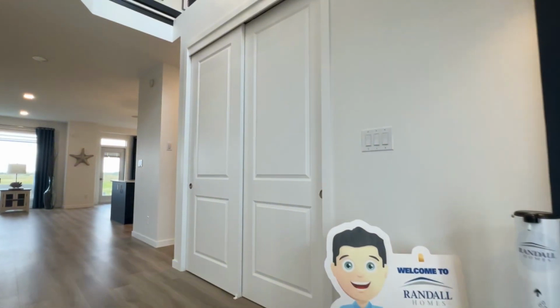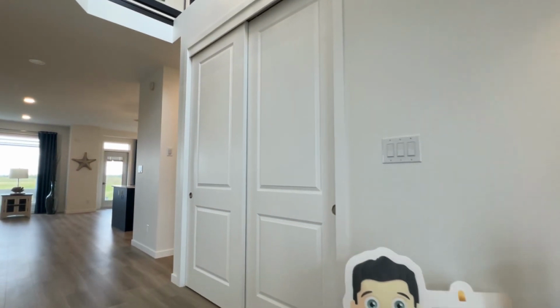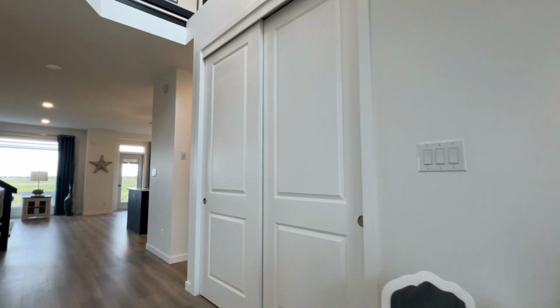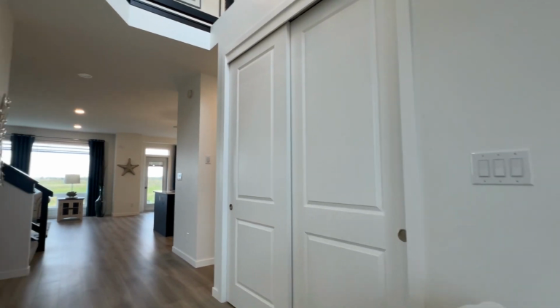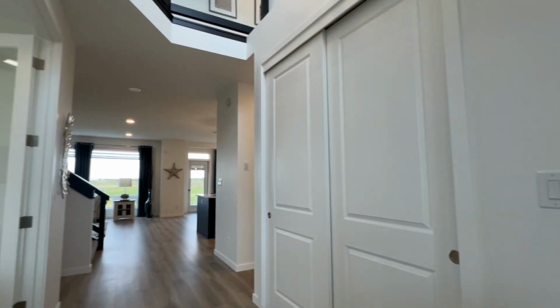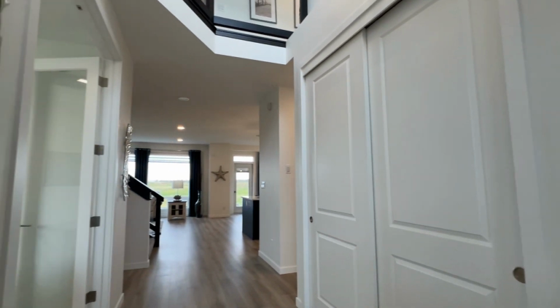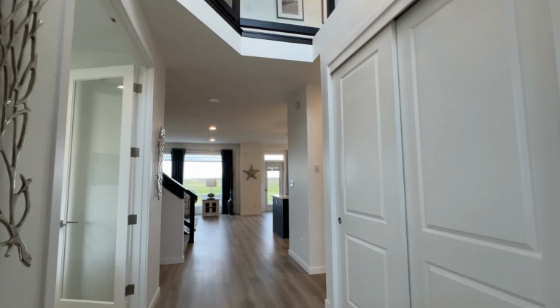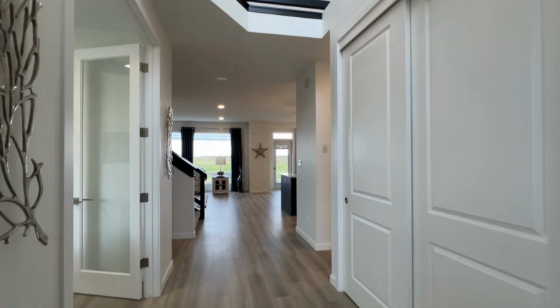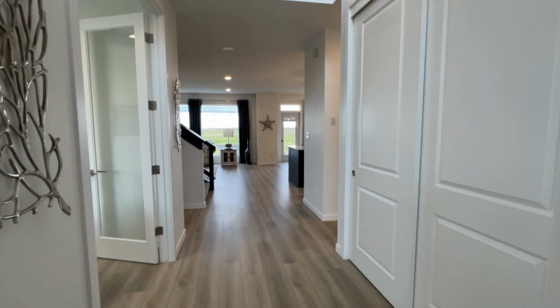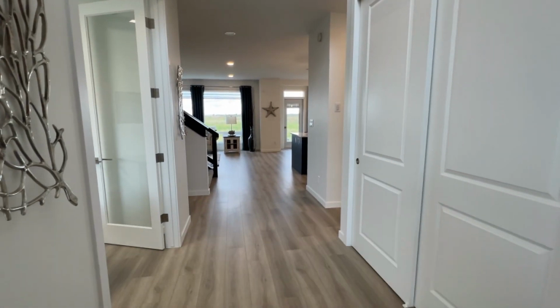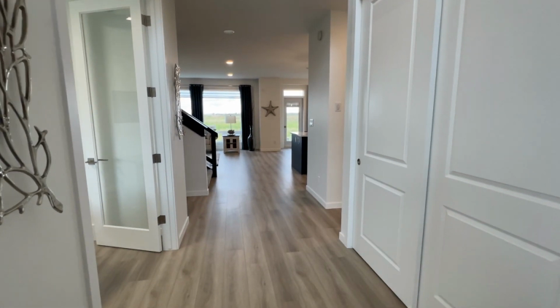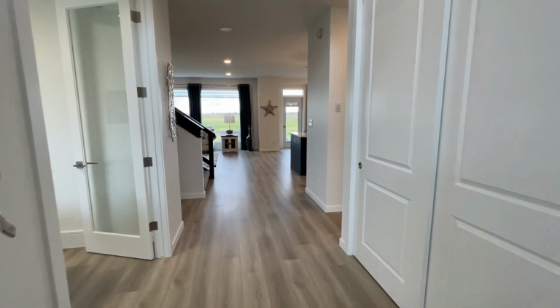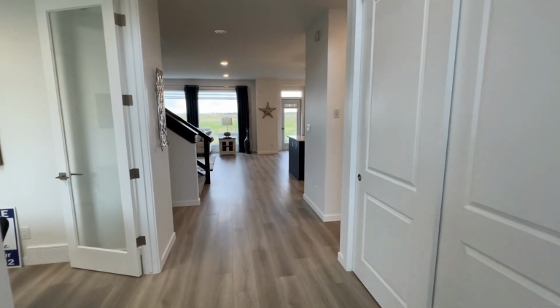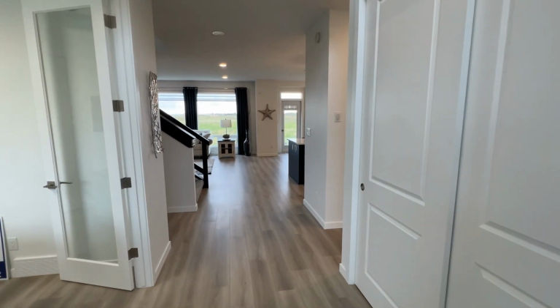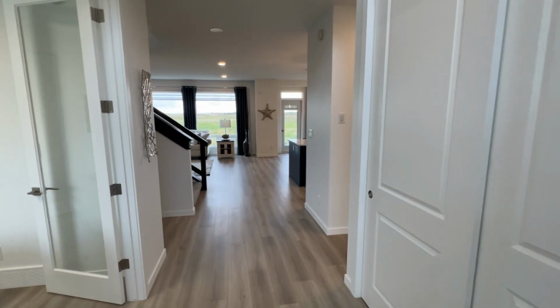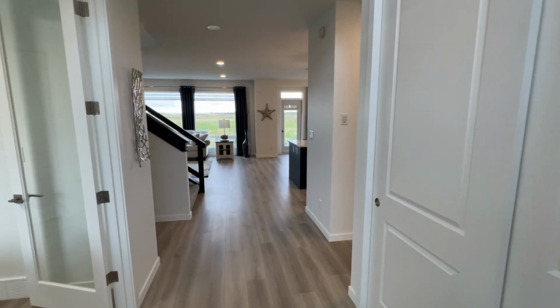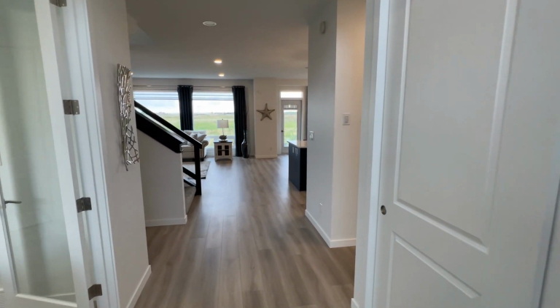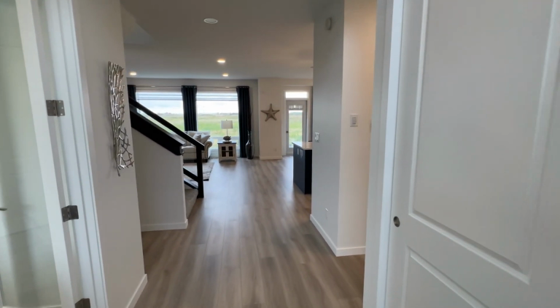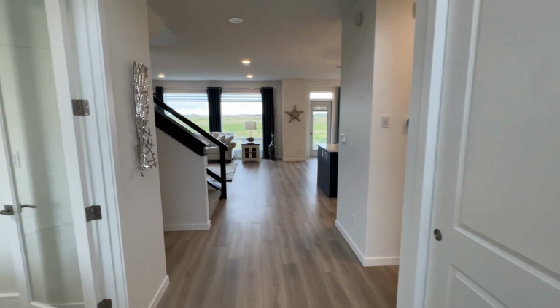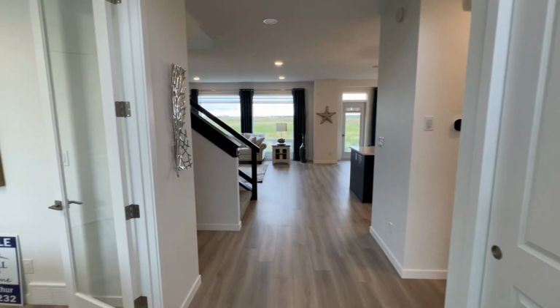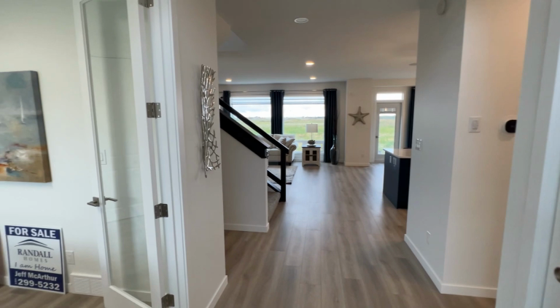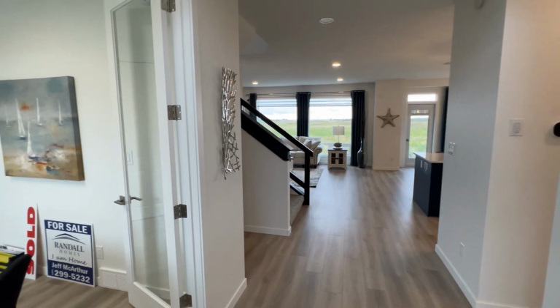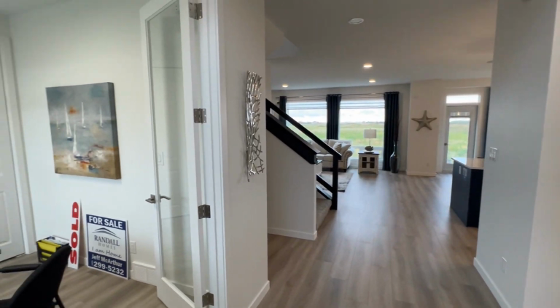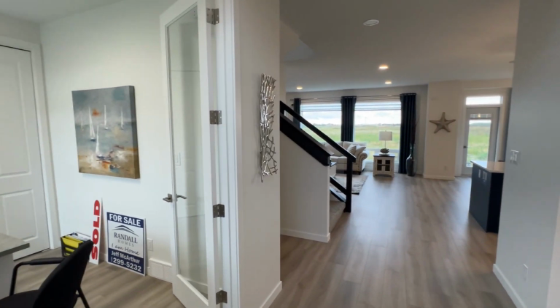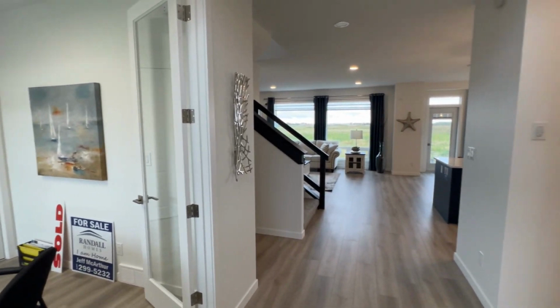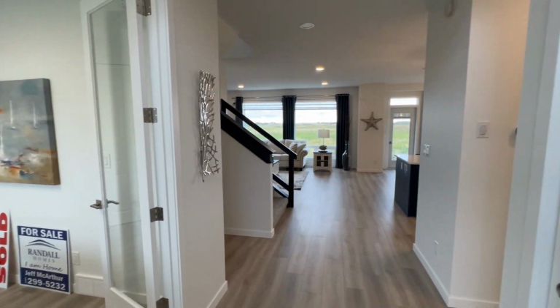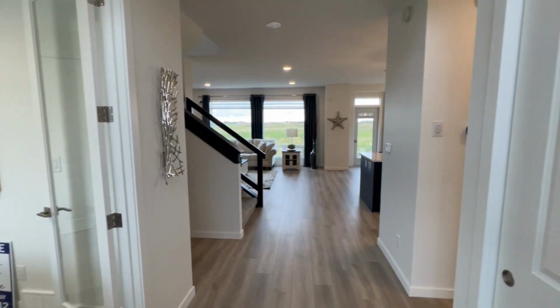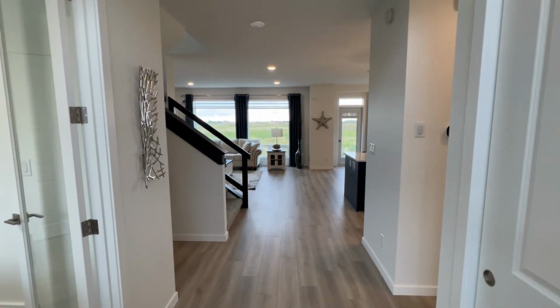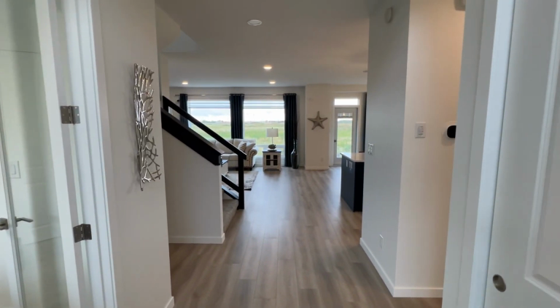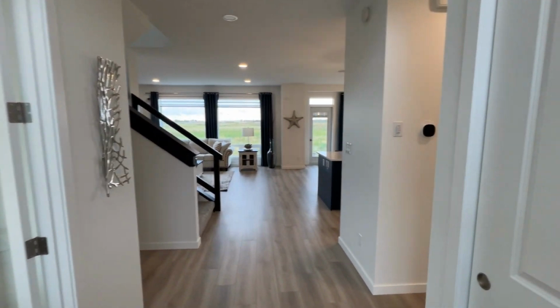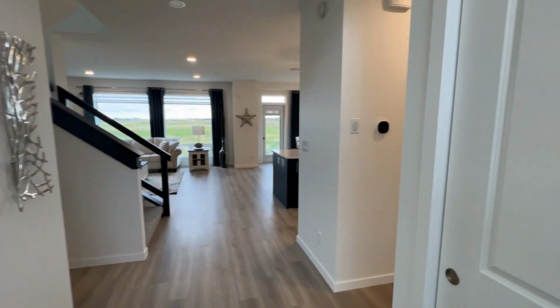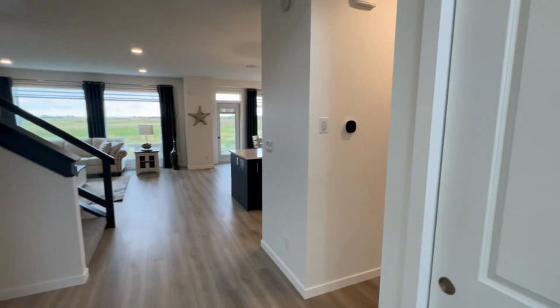Look at this massive opening entrance — nice wide open space. Looks like we've got a nice office there to the side.